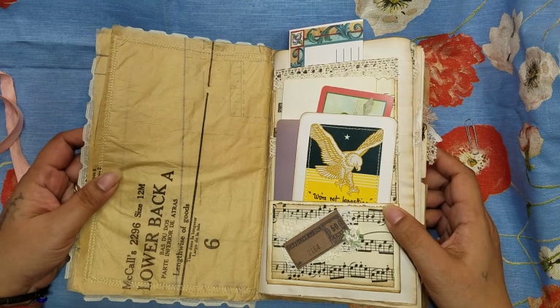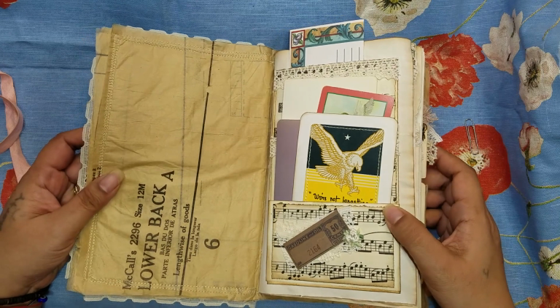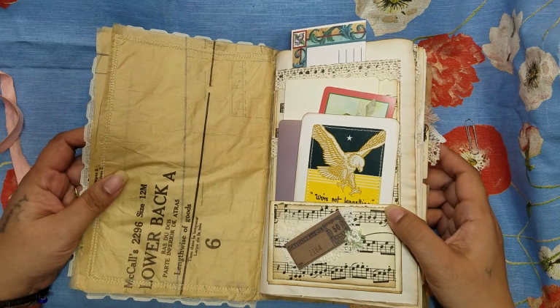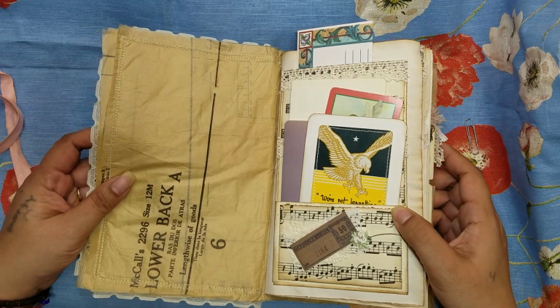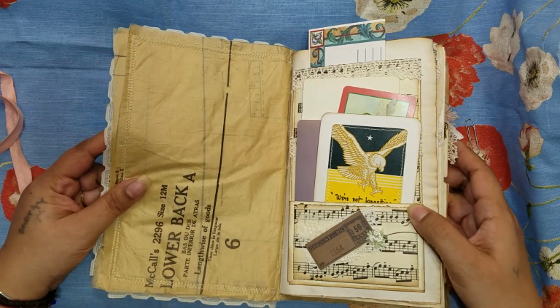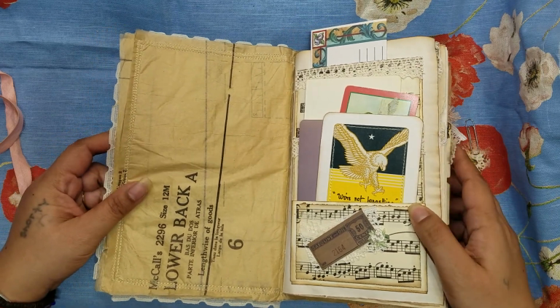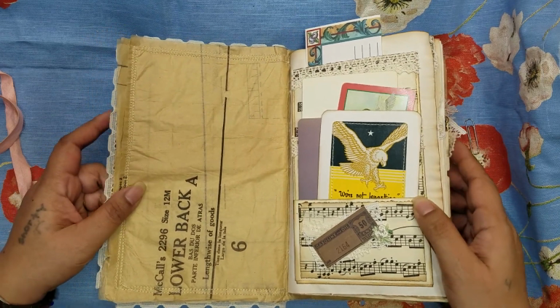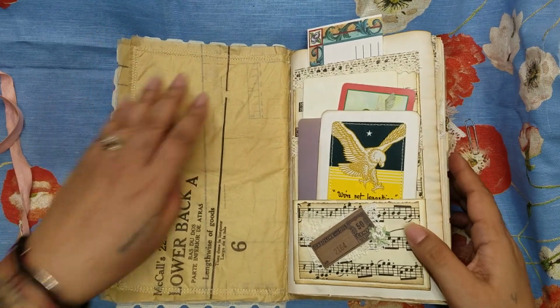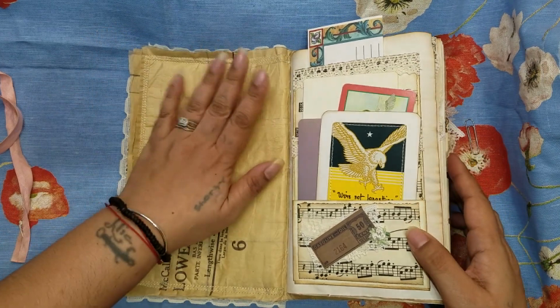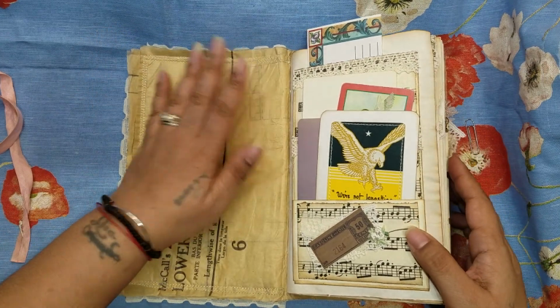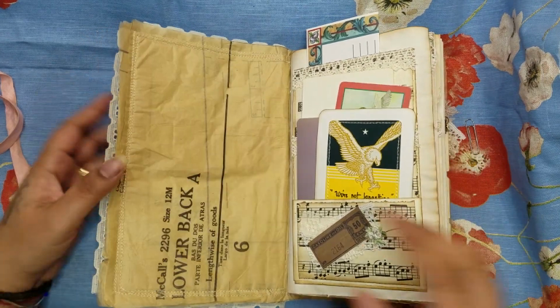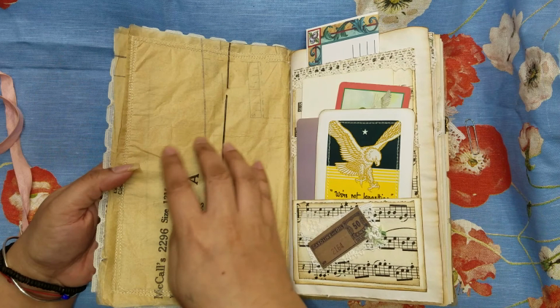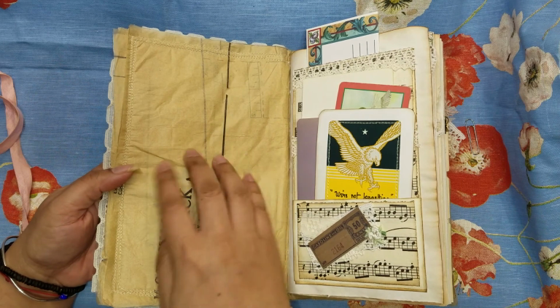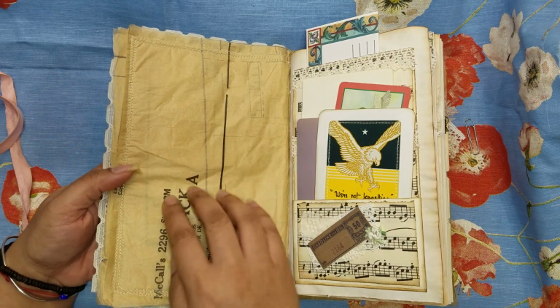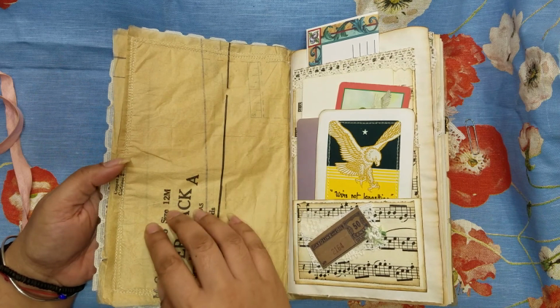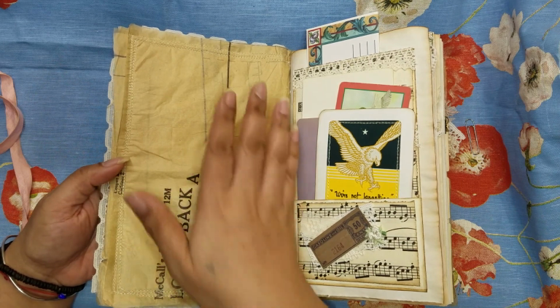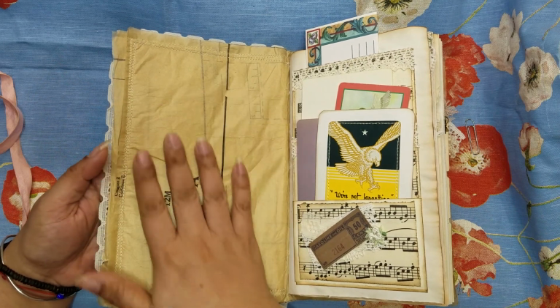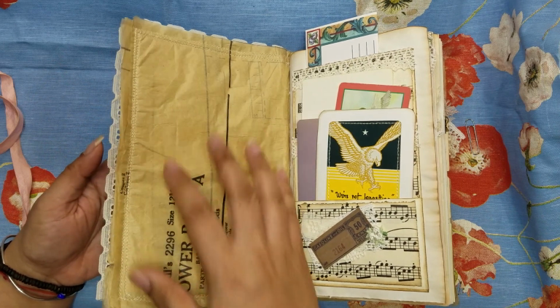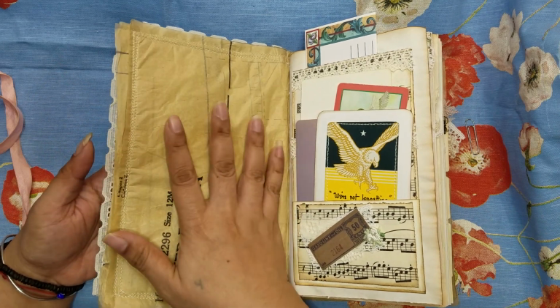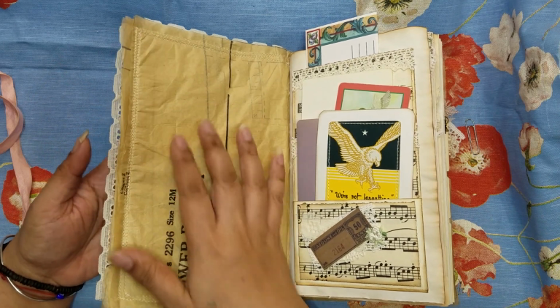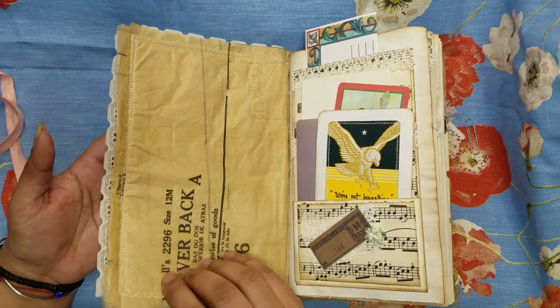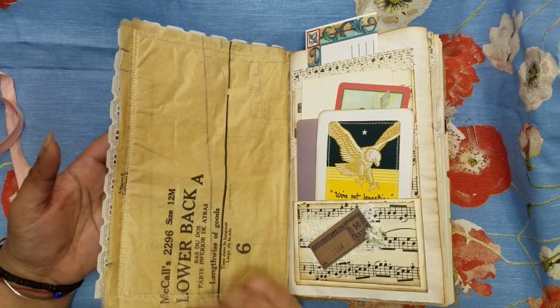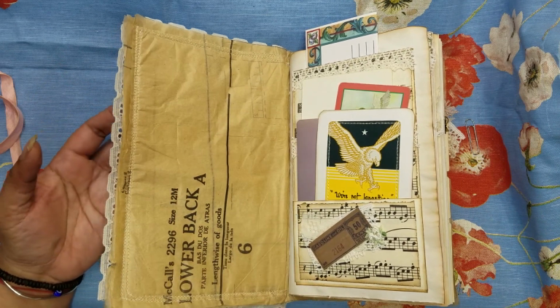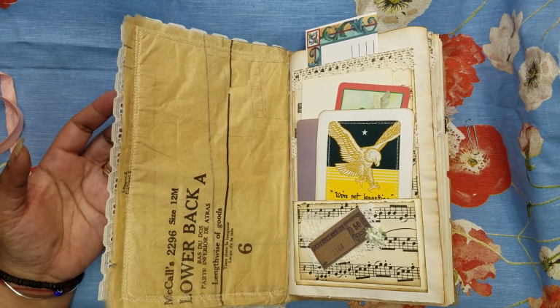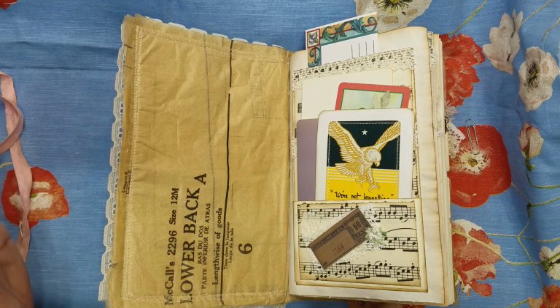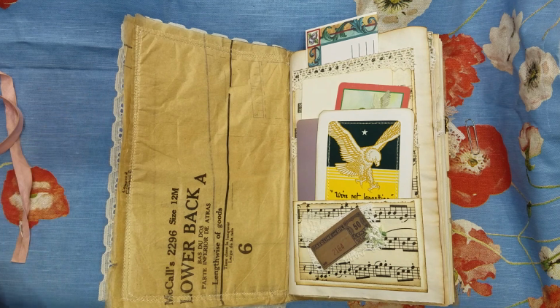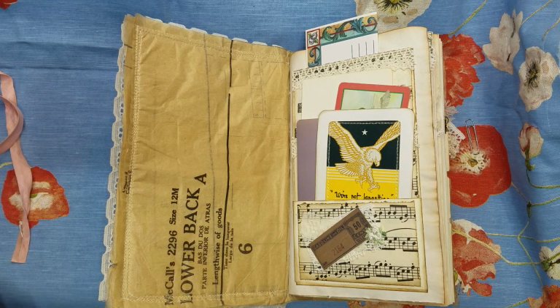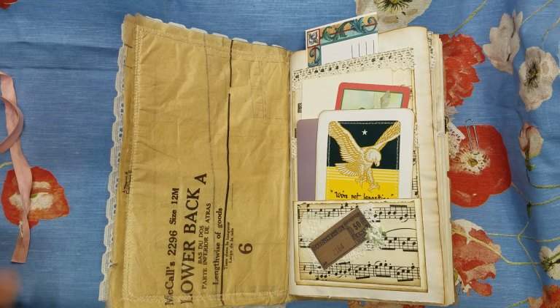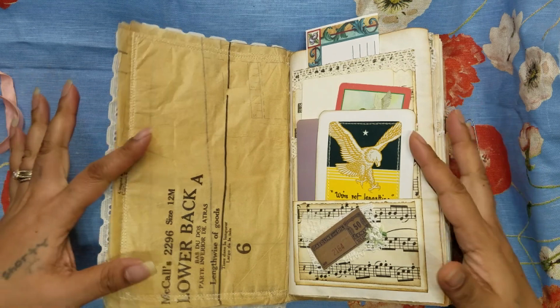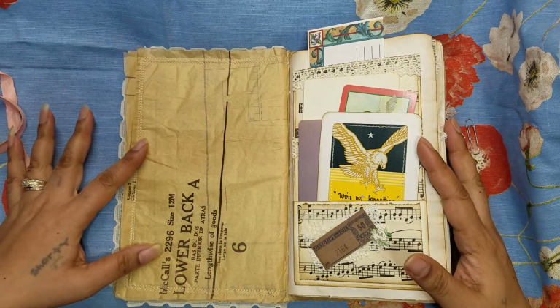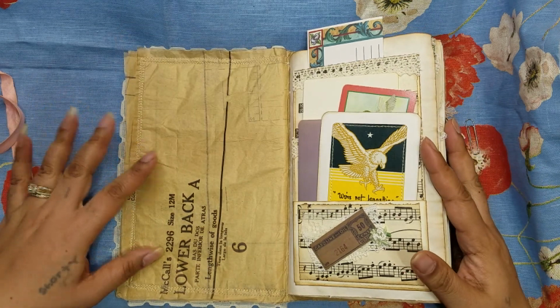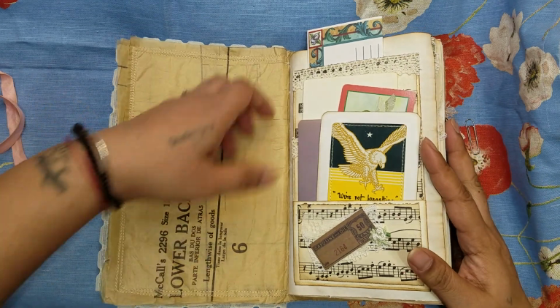Am I in frame? Yes I am. On this one I also left the inside blank so that it just shows what the cover is made out of, which I absolutely love. Now the first page —